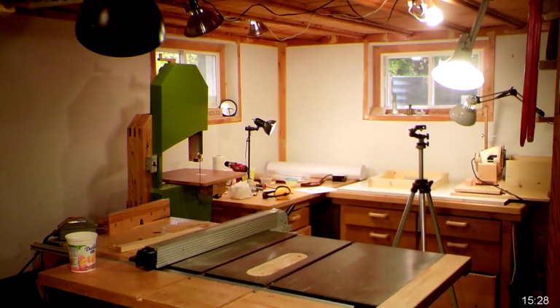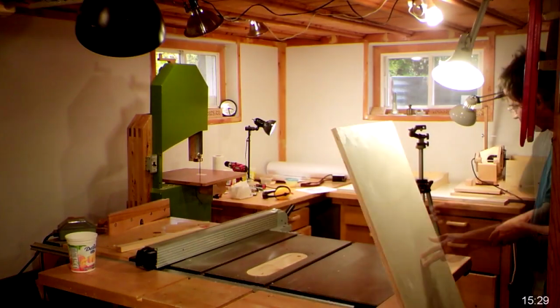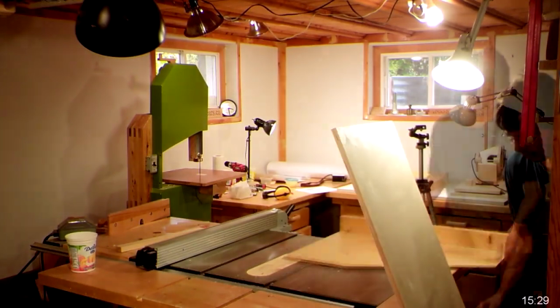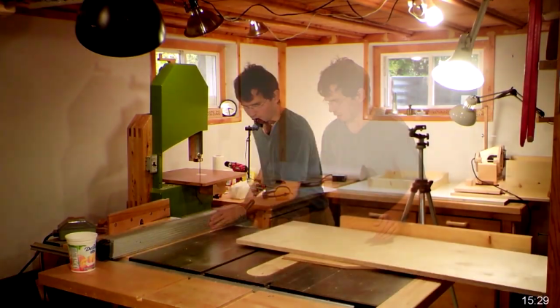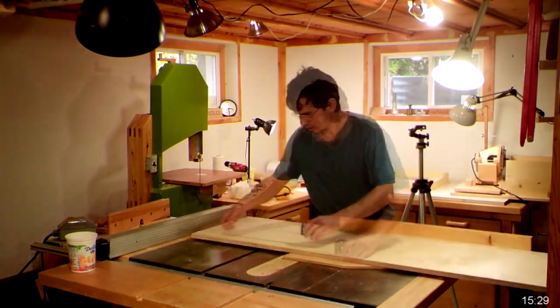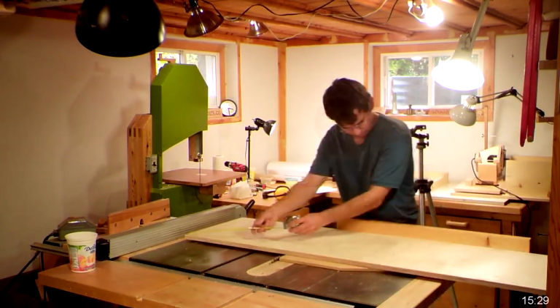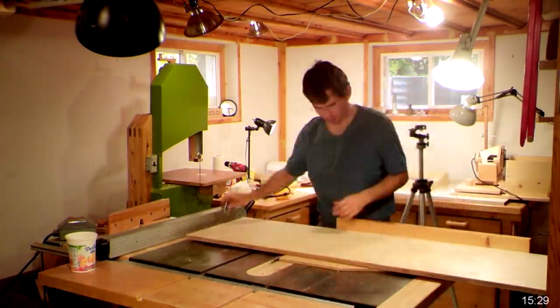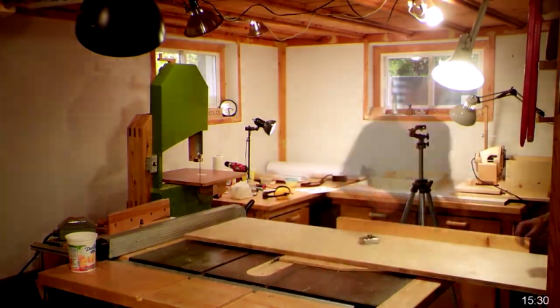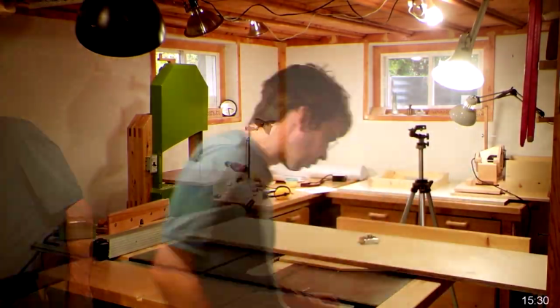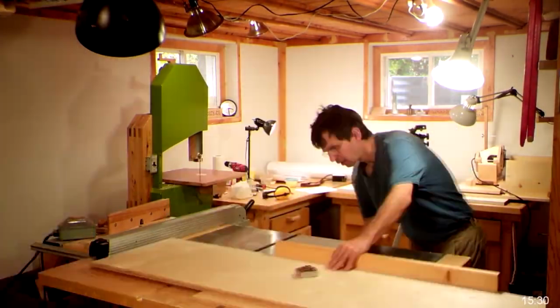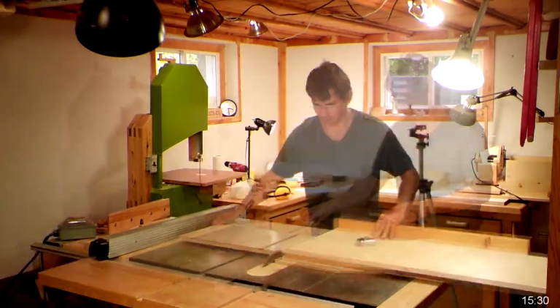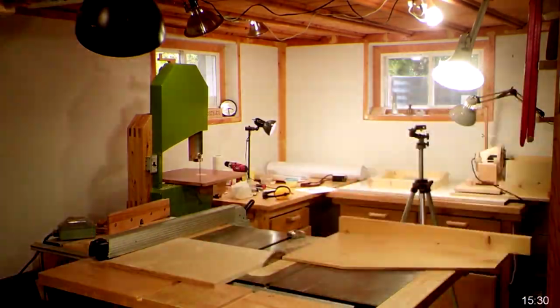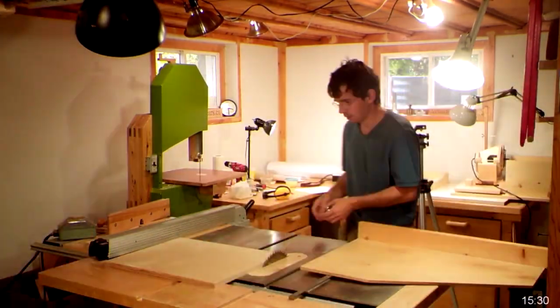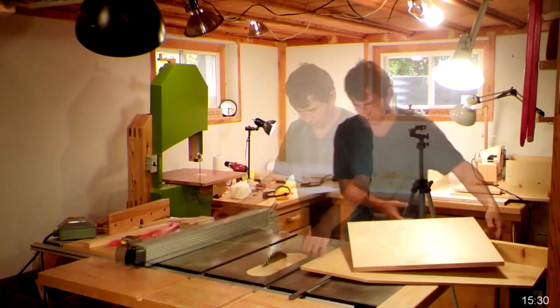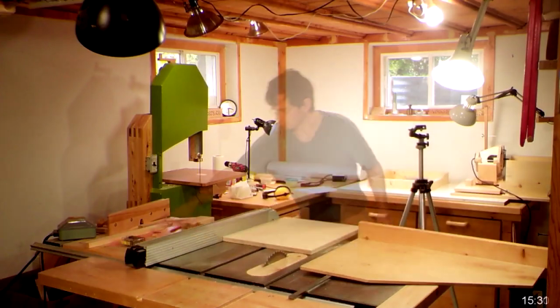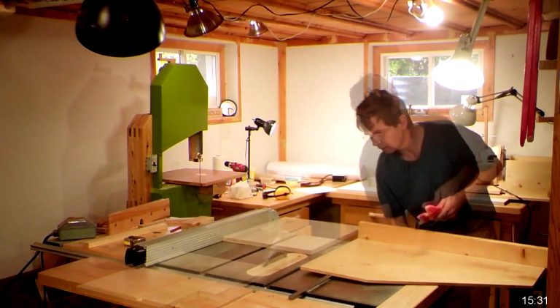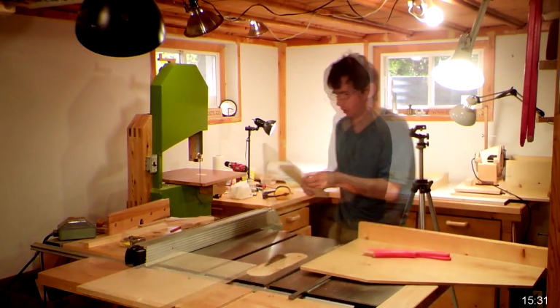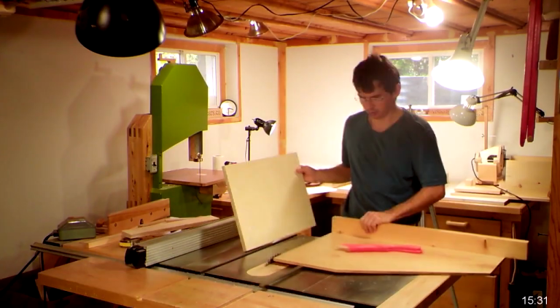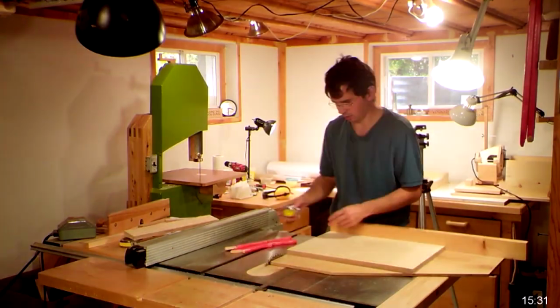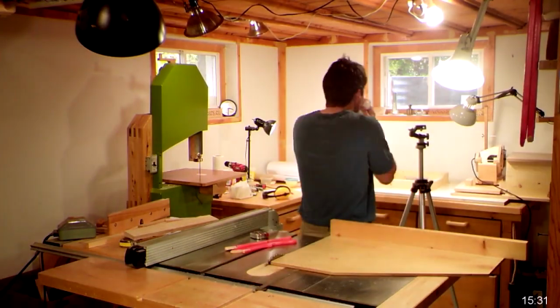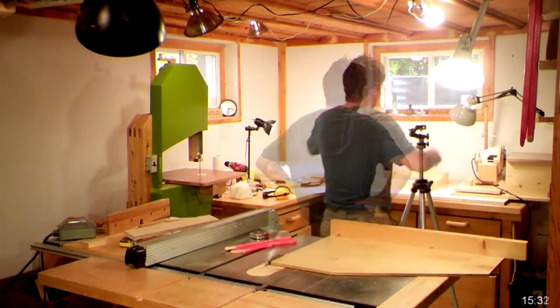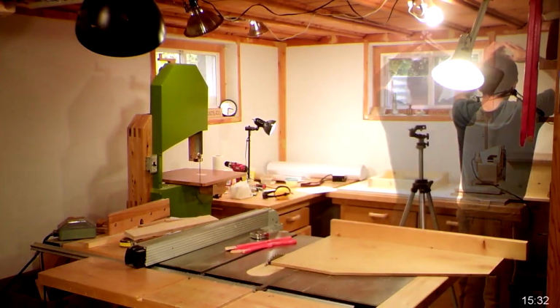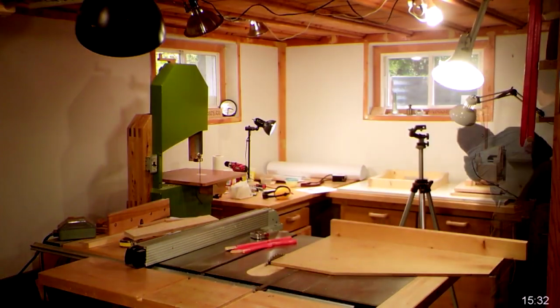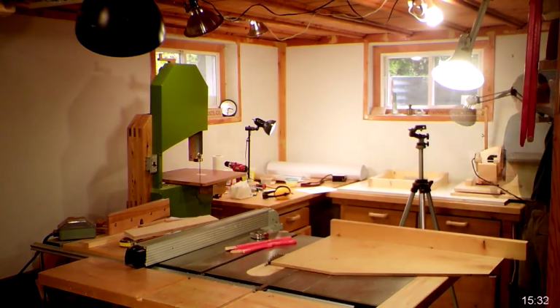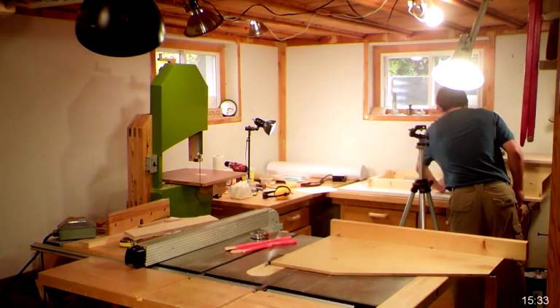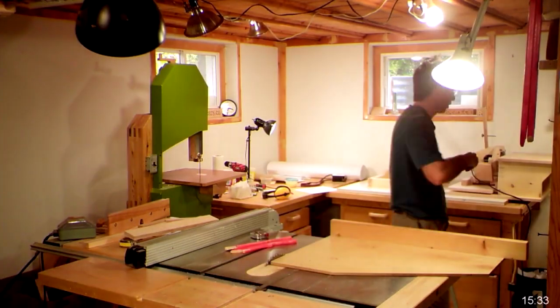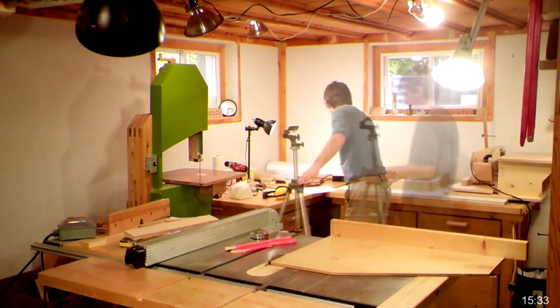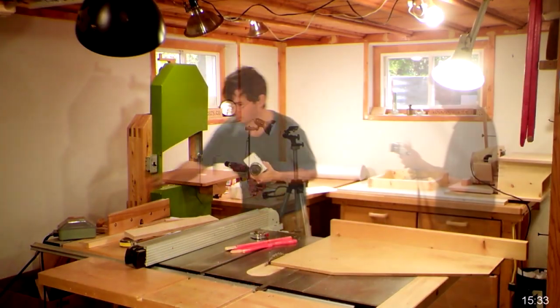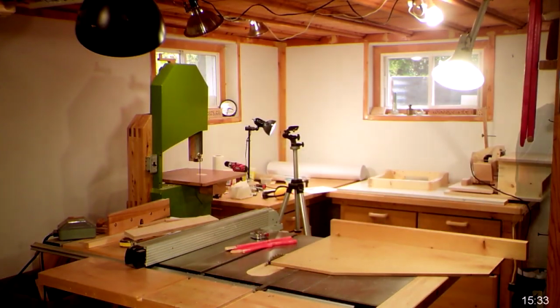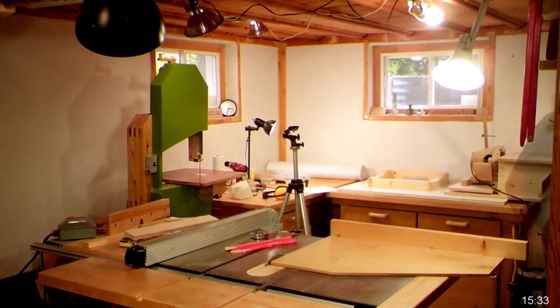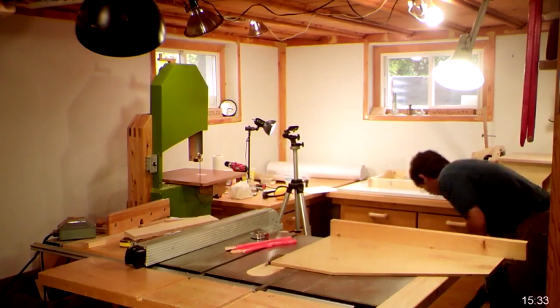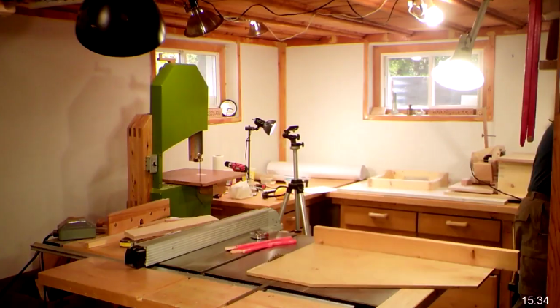Here I brought in a piece of birch plywood which I'm cutting to size and cutting square — that'll make the table top. Just cleaning up a little bit here and I'm calling it a day.